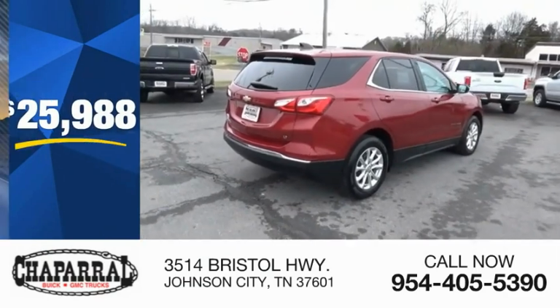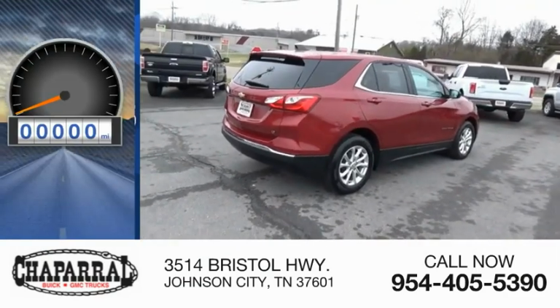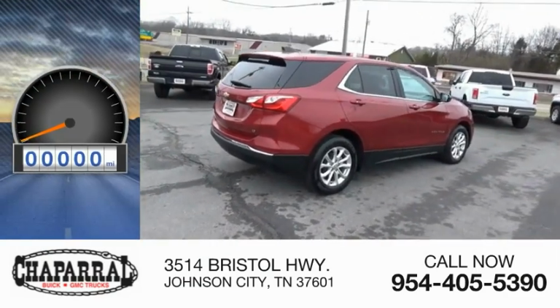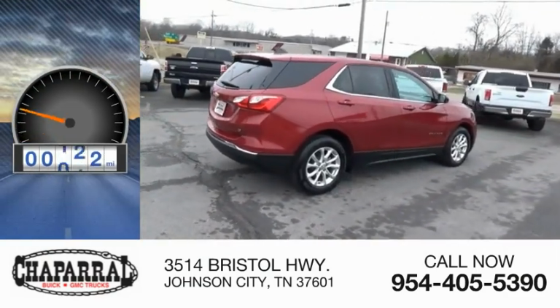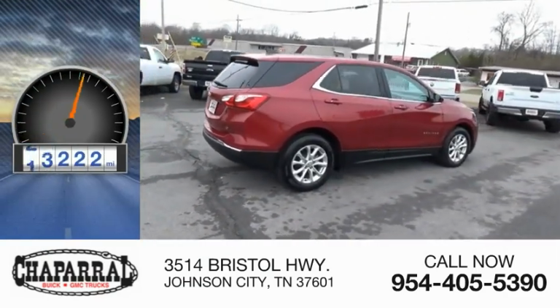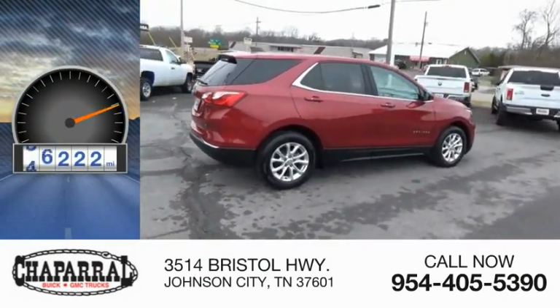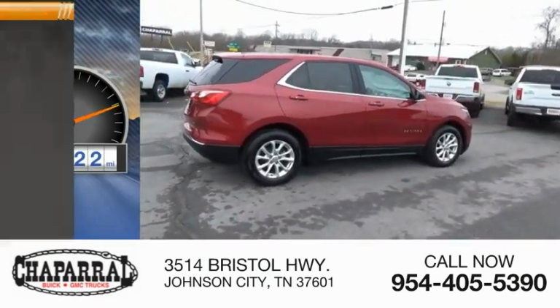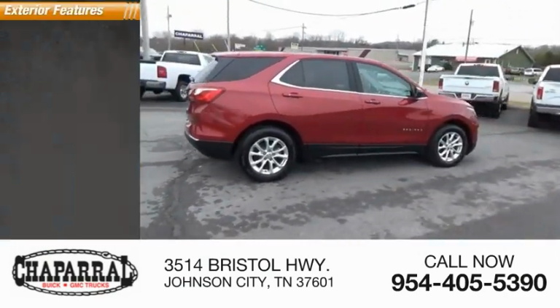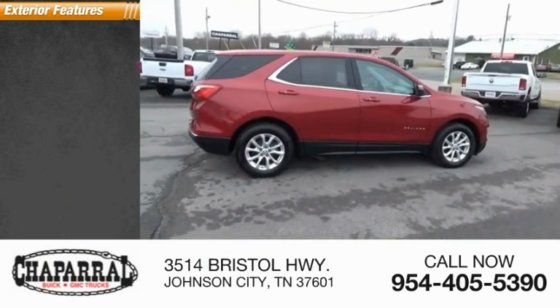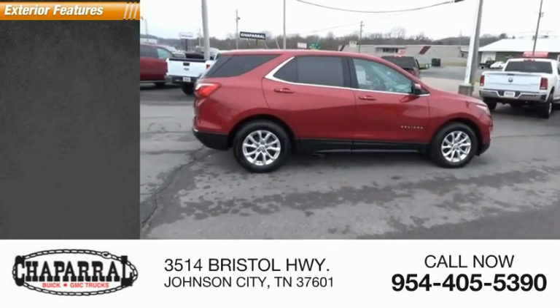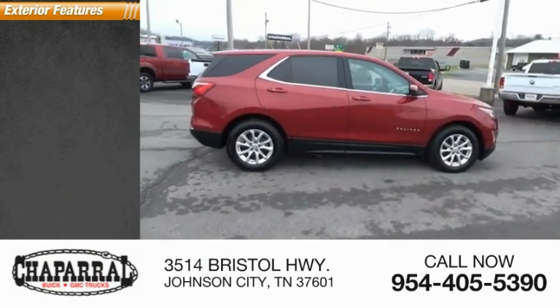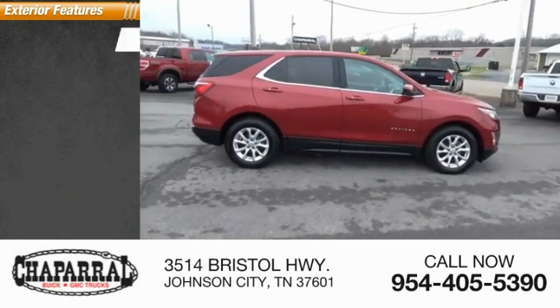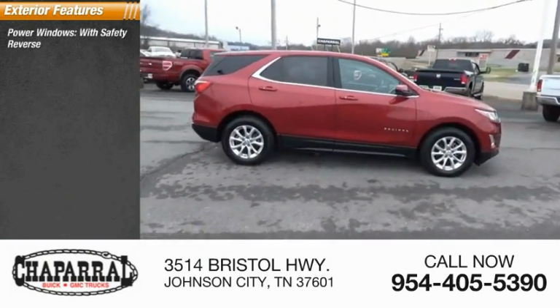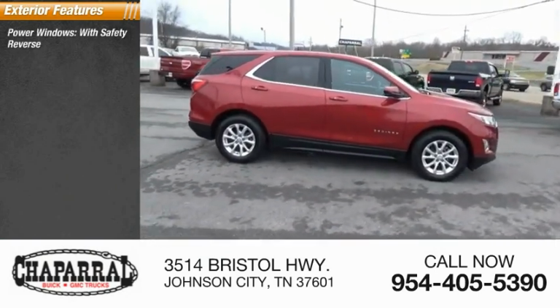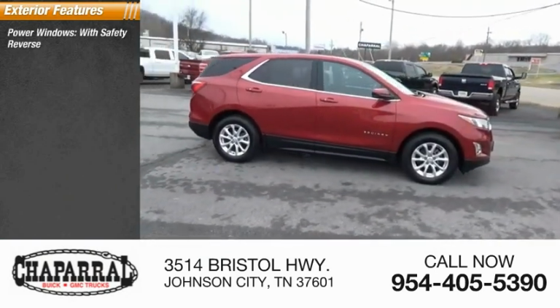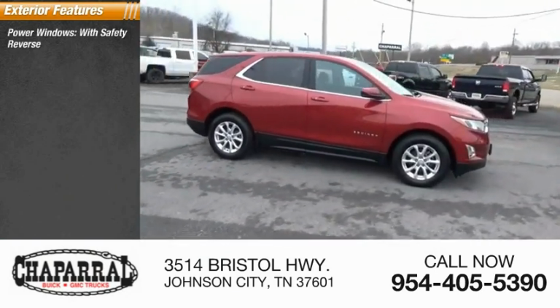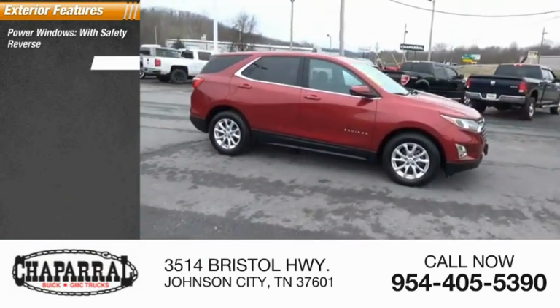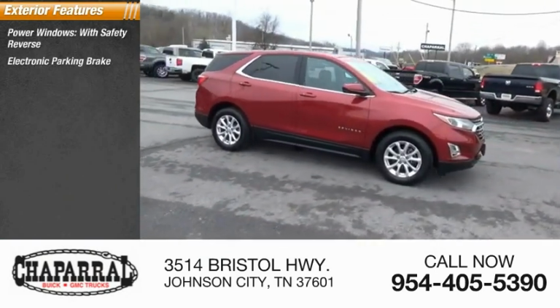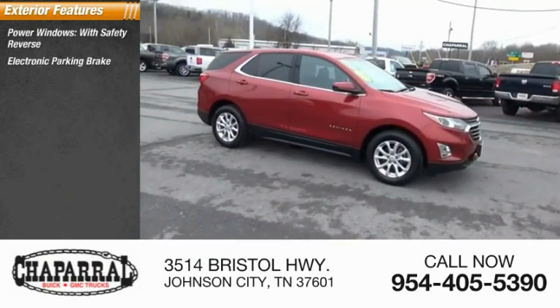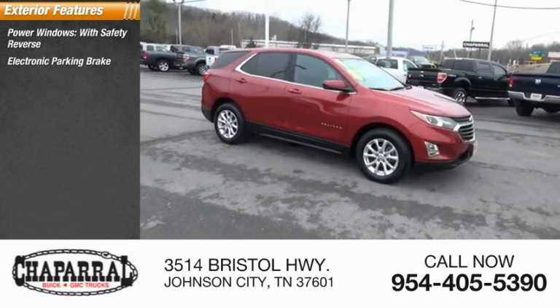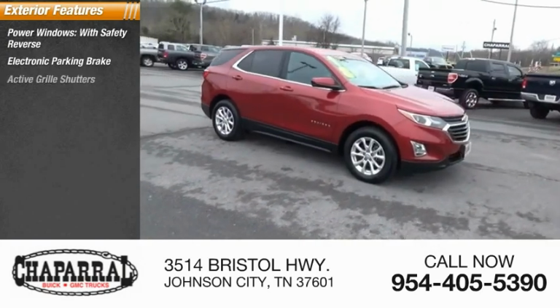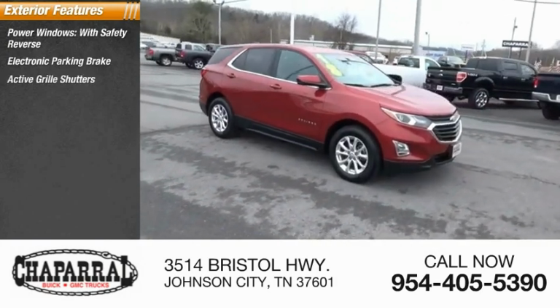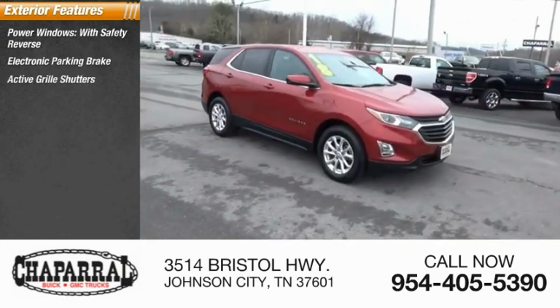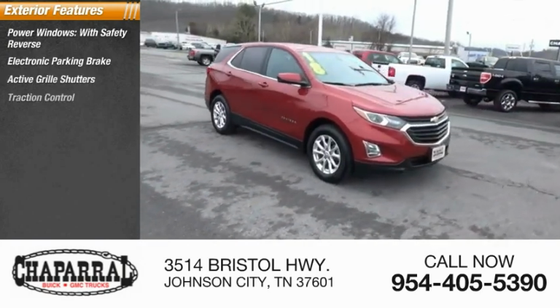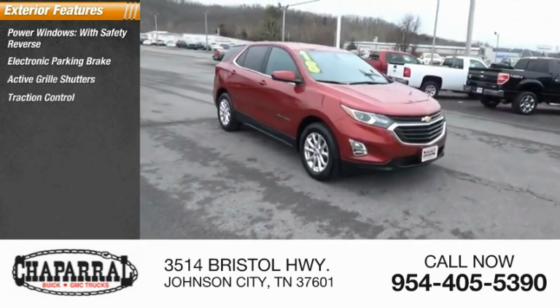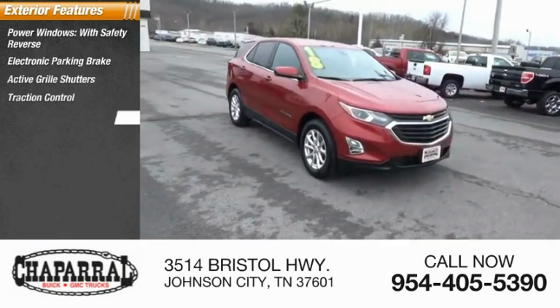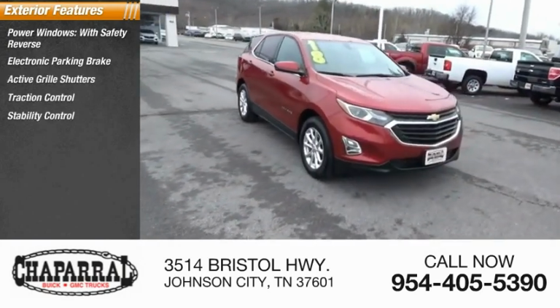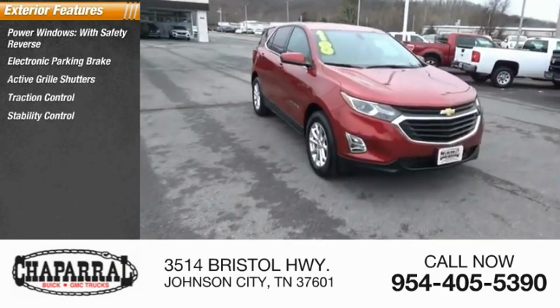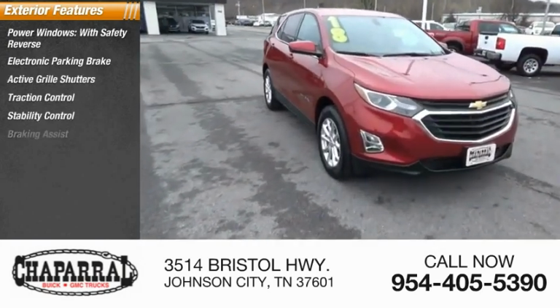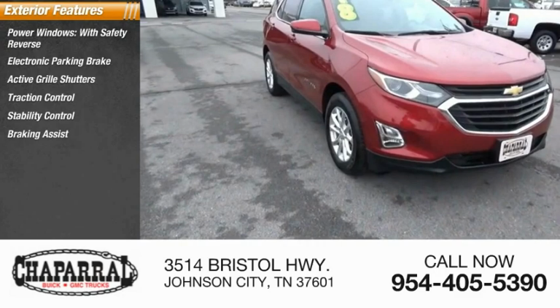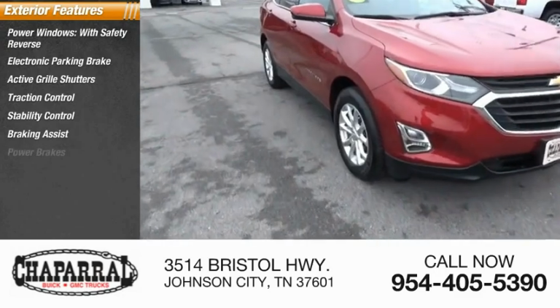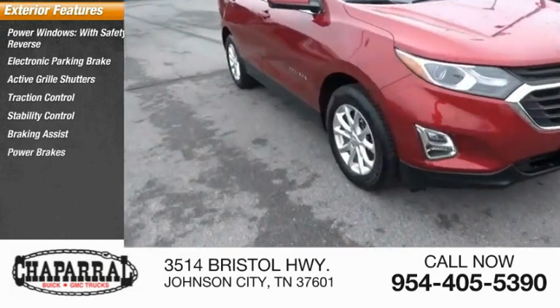This vehicle has less than 60,000 miles. Here are some of this vehicle's great options: power windows with safety reverse, electronic parking brake, active grille shutters, traction control, stability control, braking assist, and power brakes.